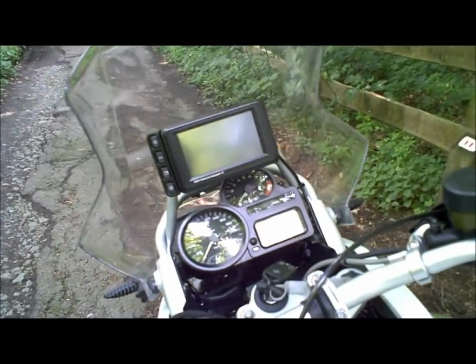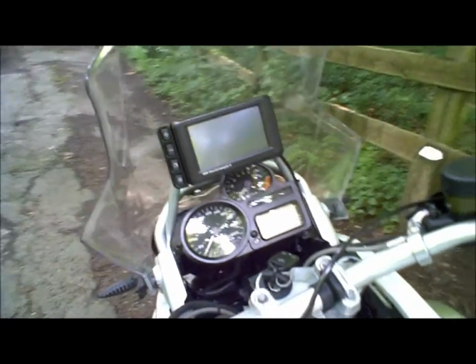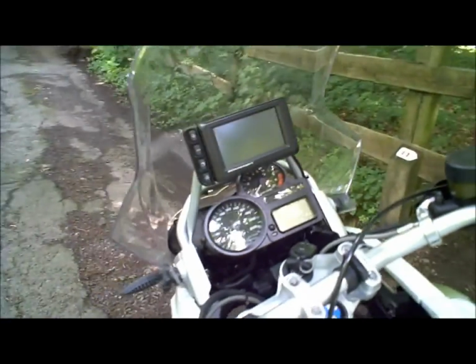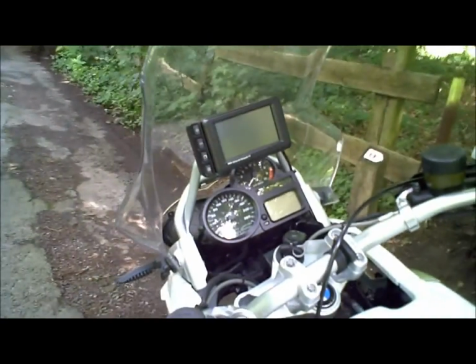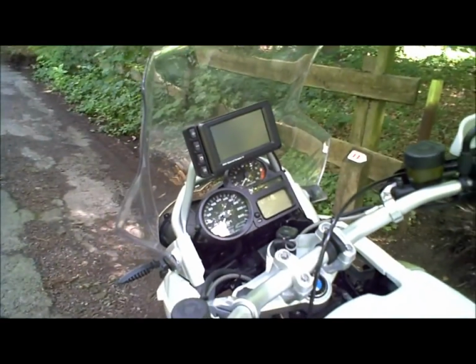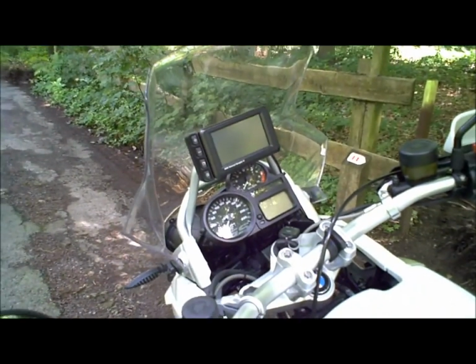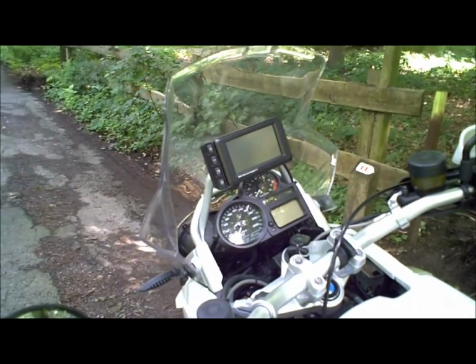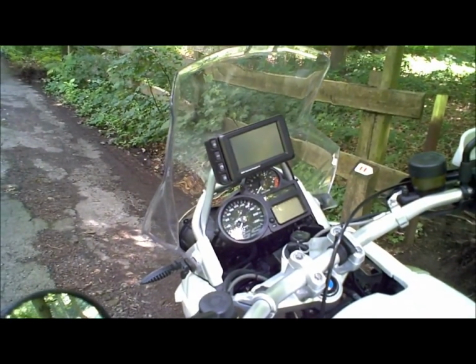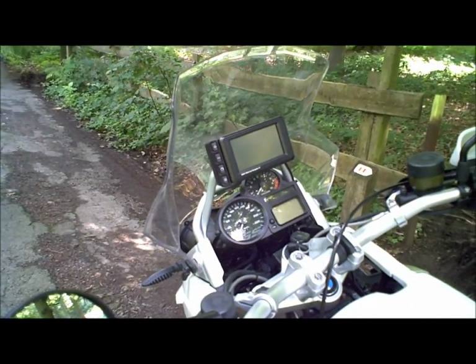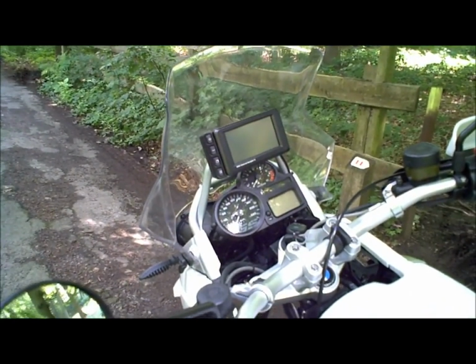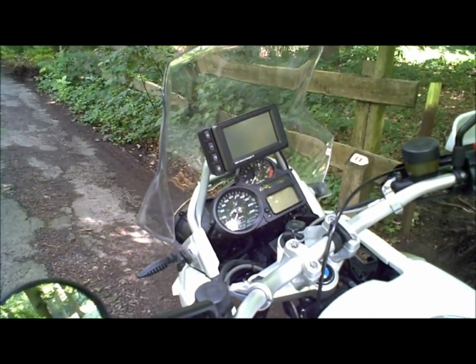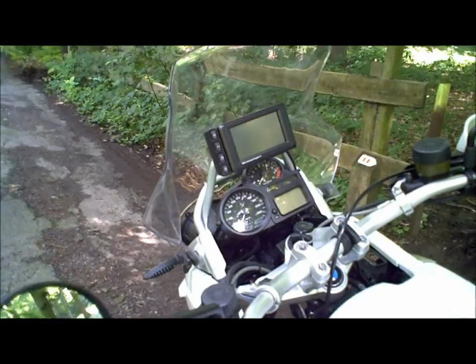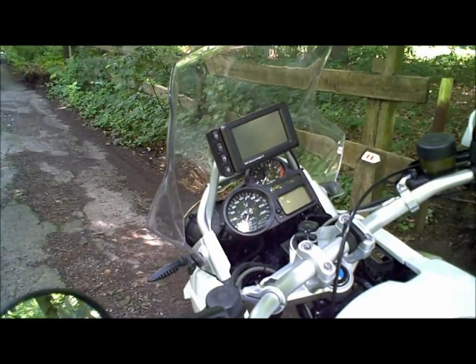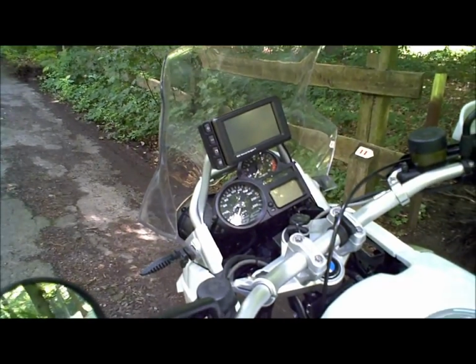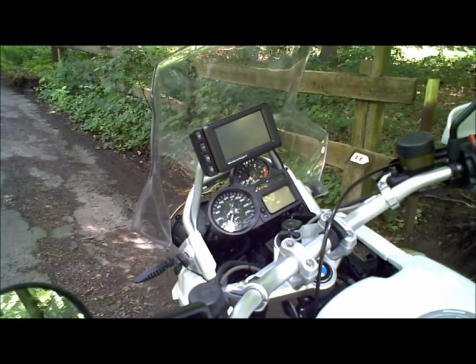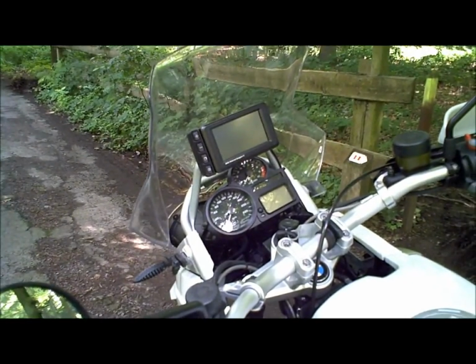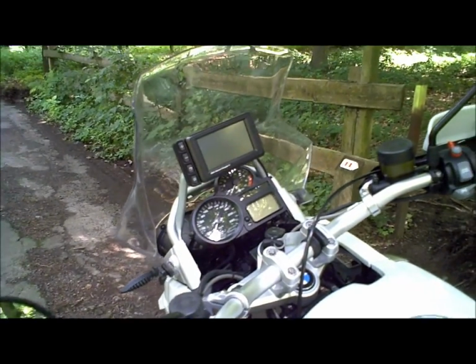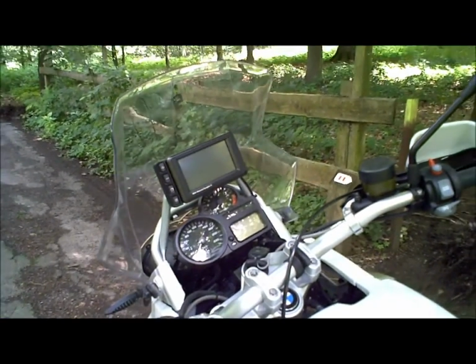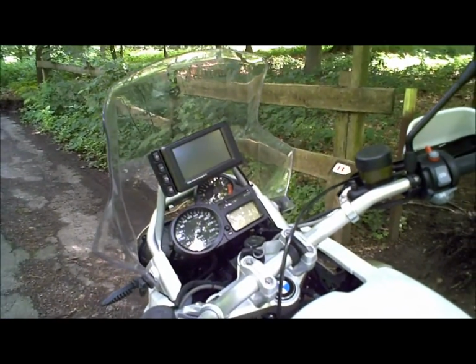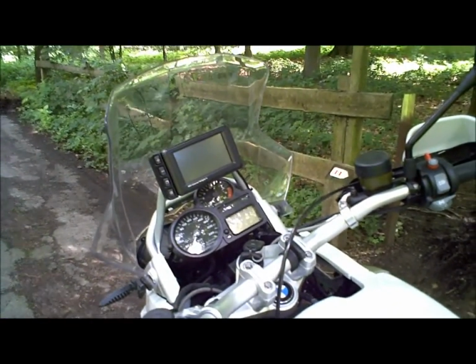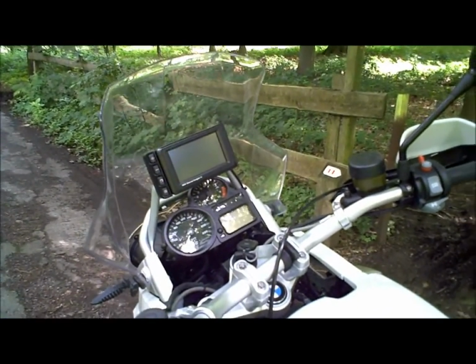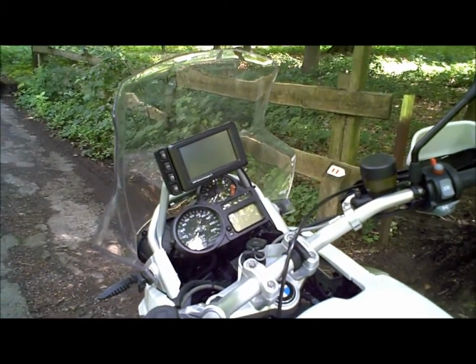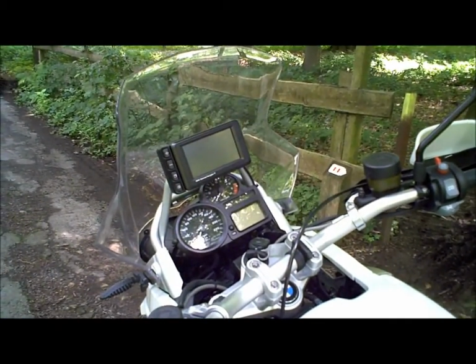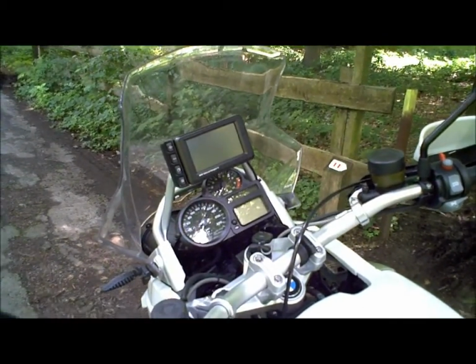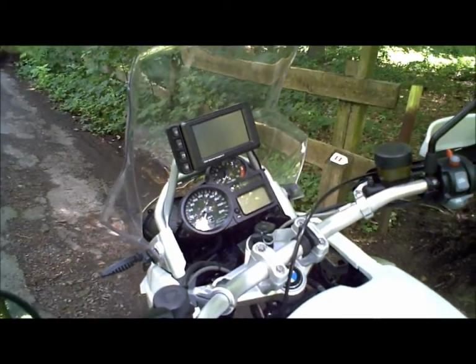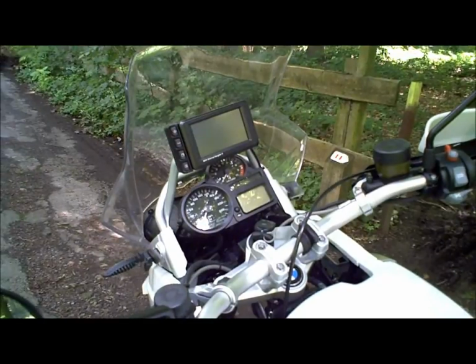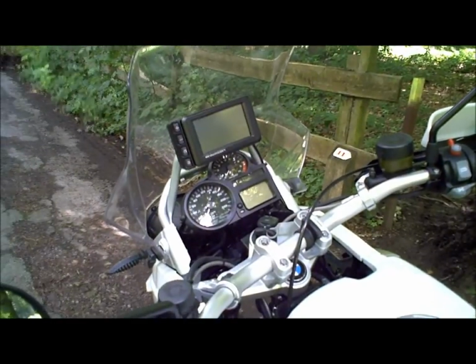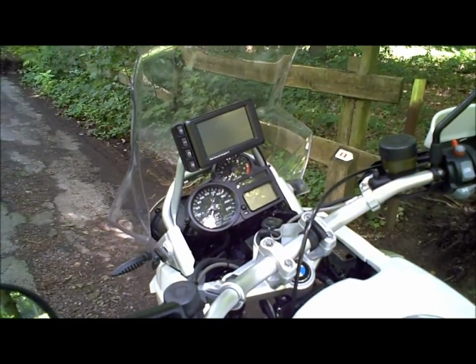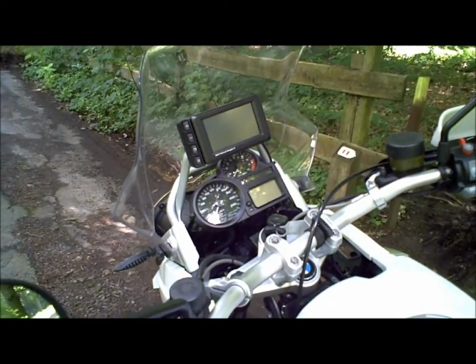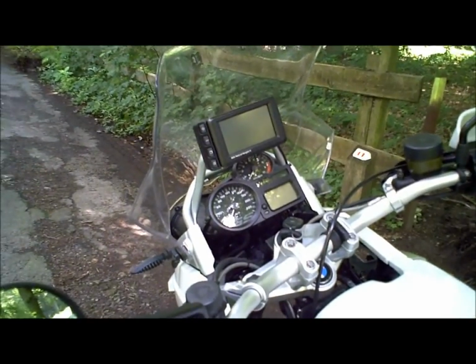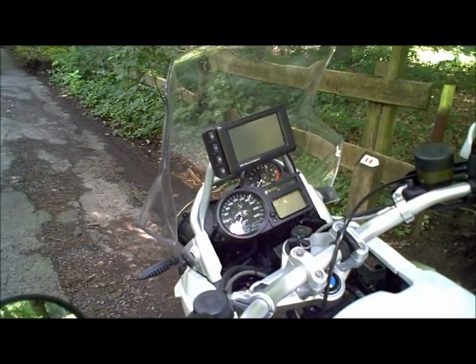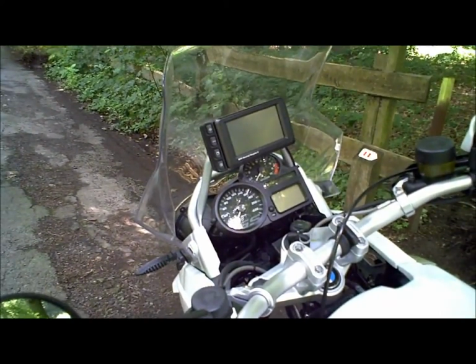Très pratique à utiliser, même sans casque Bluetooth, on peut franchement se contenter de l'écran. Il cache un petit peu la vue du contour, mais malgré tout, dans l'ensemble, ça reste très intéressant.